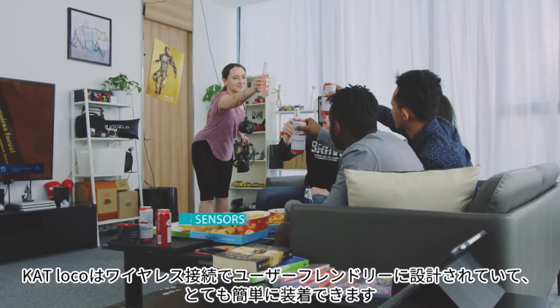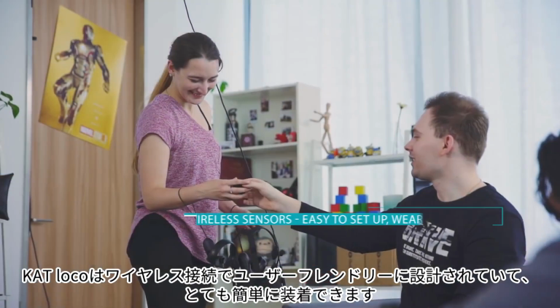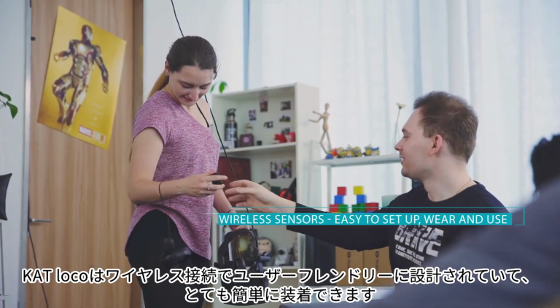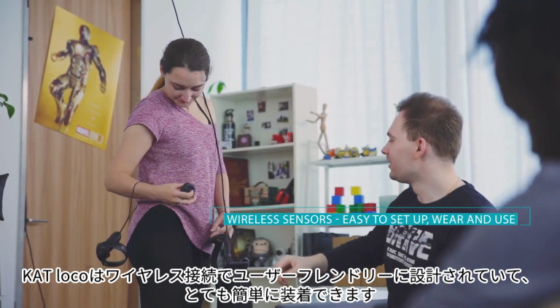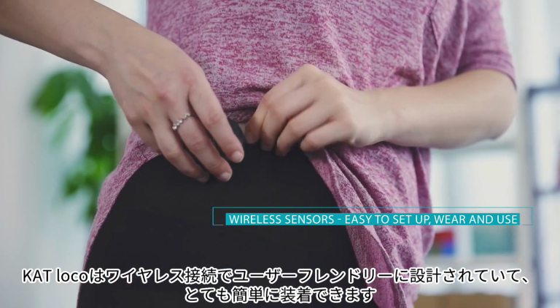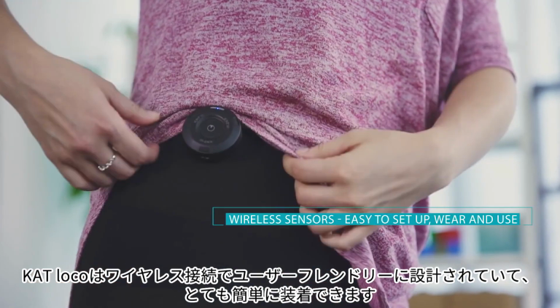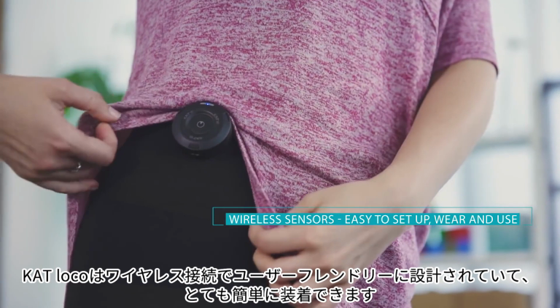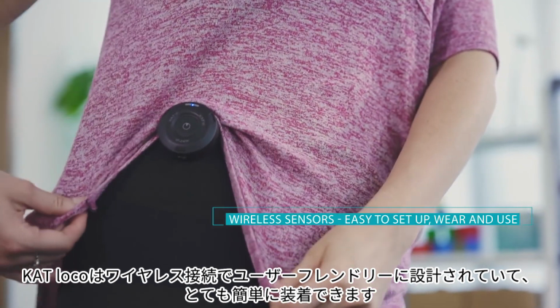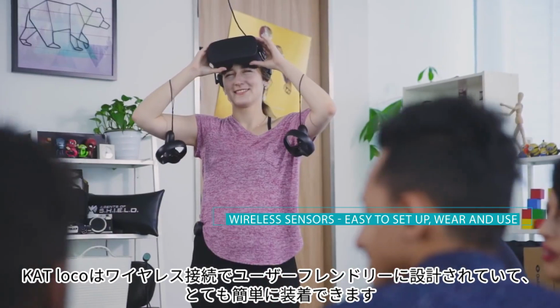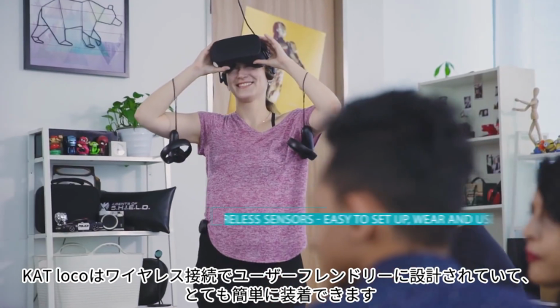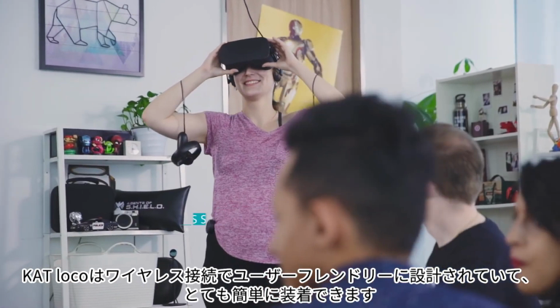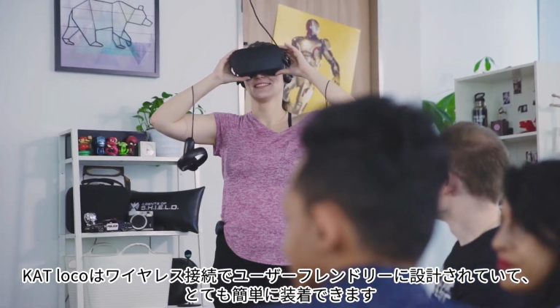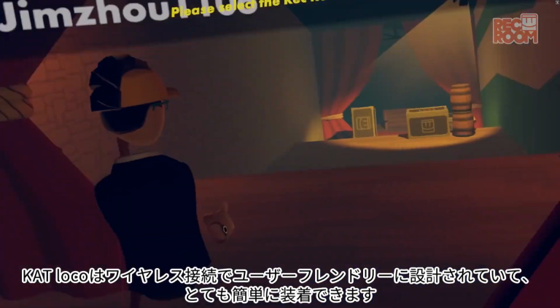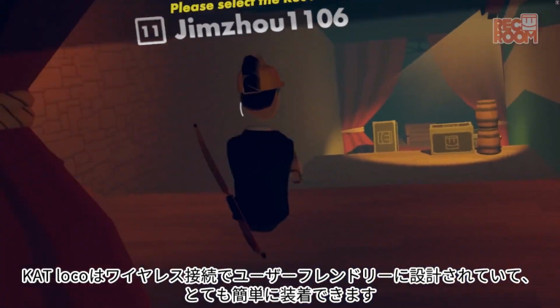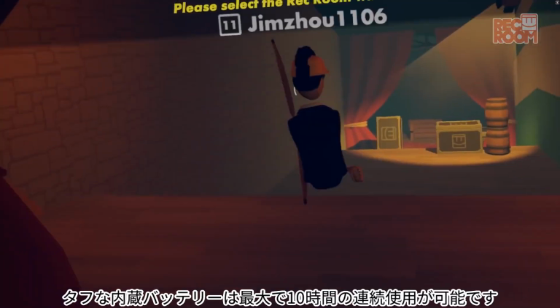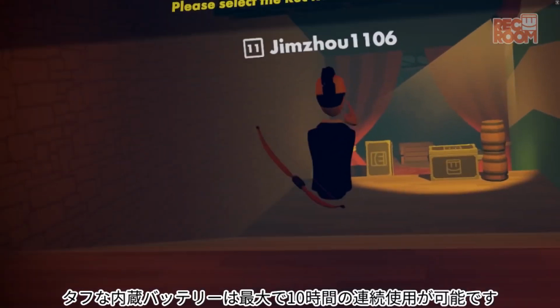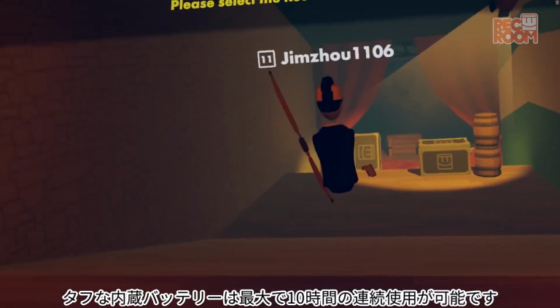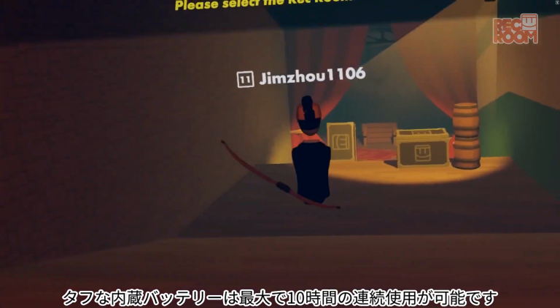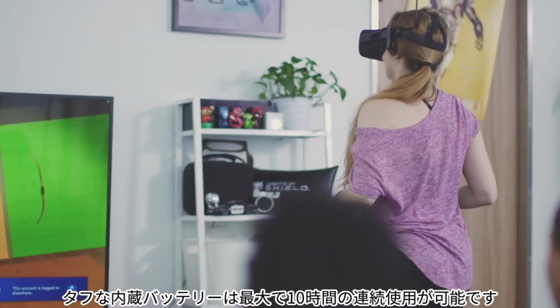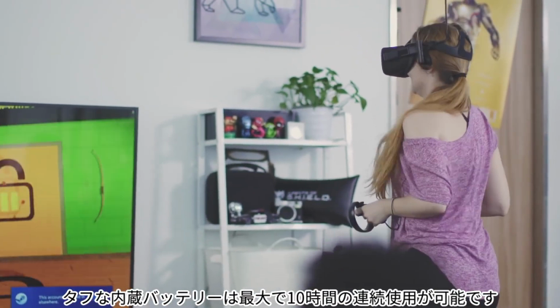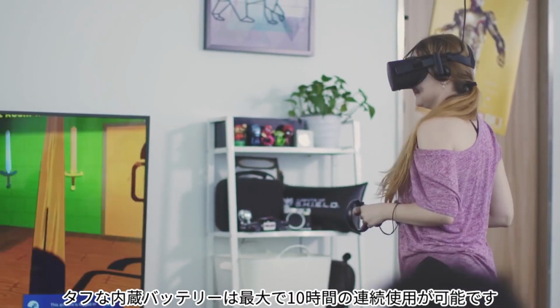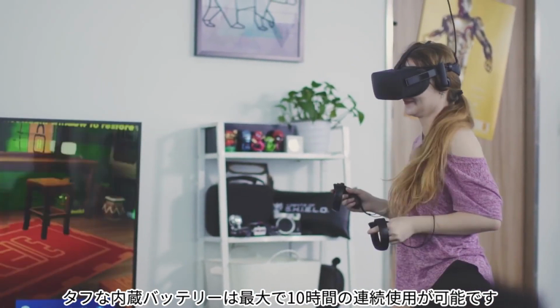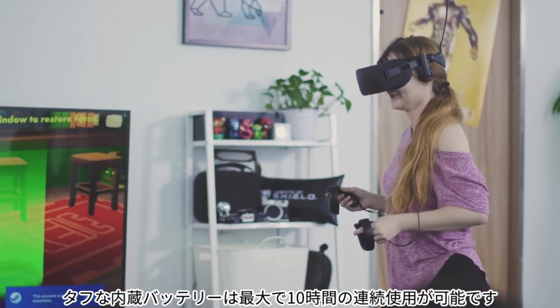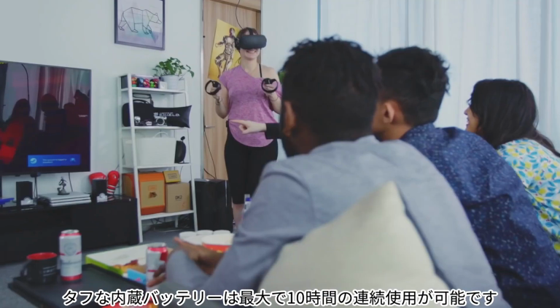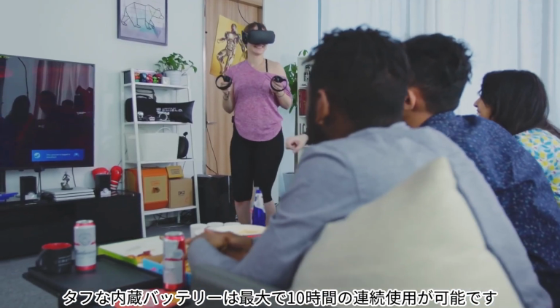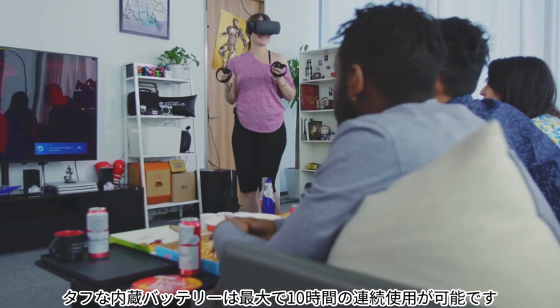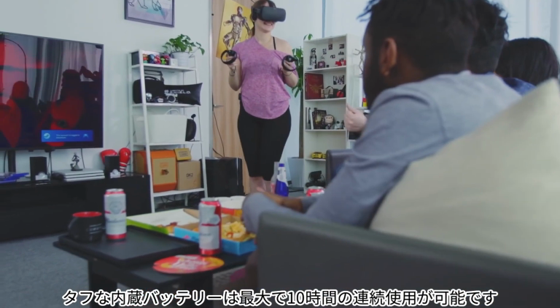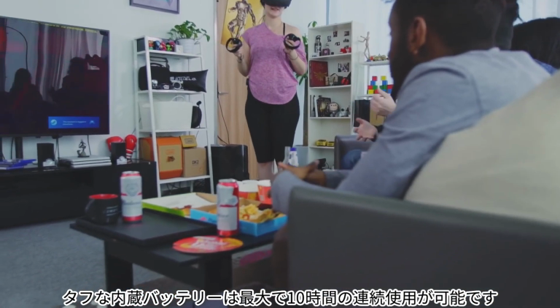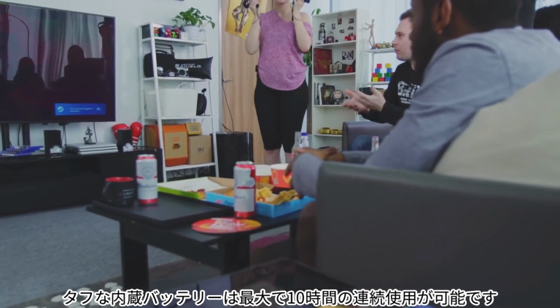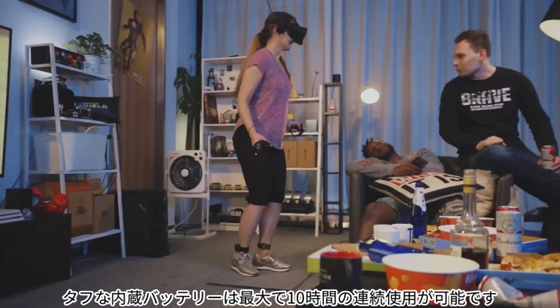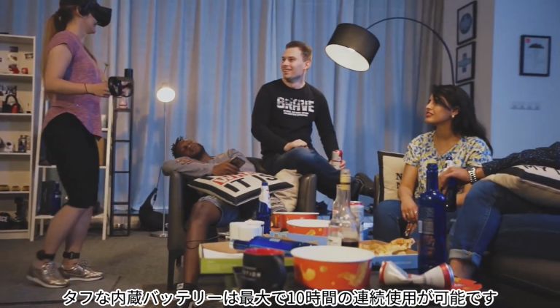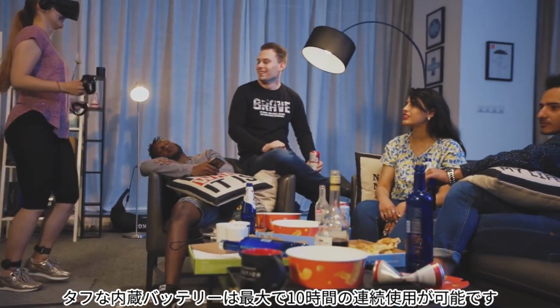Being so comprehensive, Cat Loco is still user-friendly — from its wireless design and simple installation, to easy use and super durable batteries that last up to 10 hours, allowing you to enjoy the virtual world whenever you like, however you like.